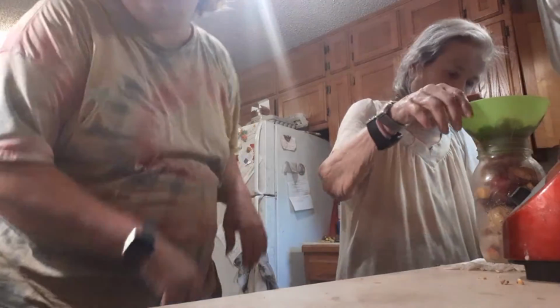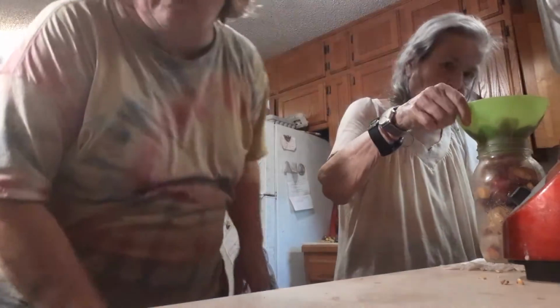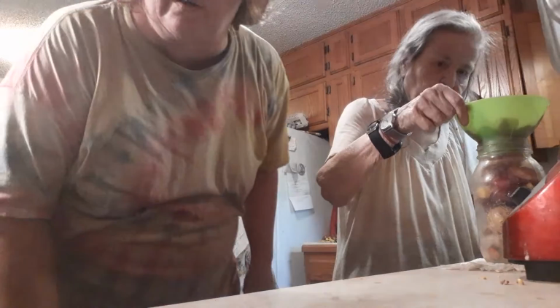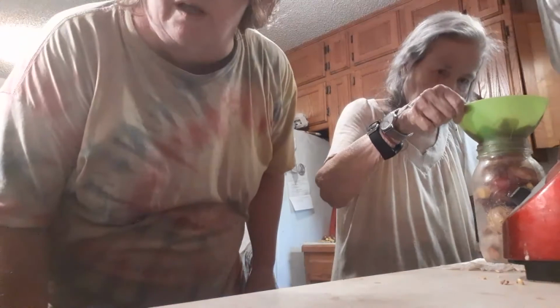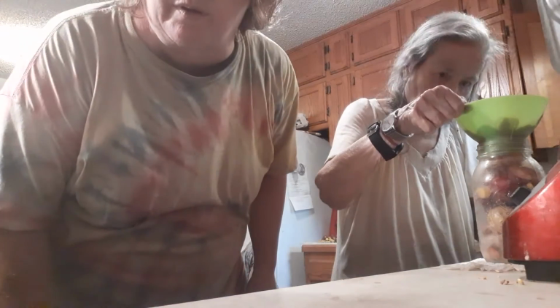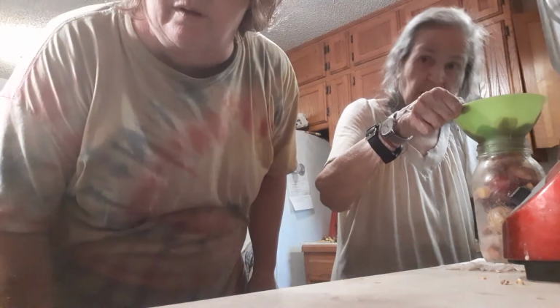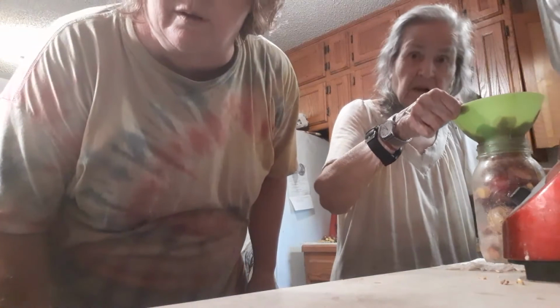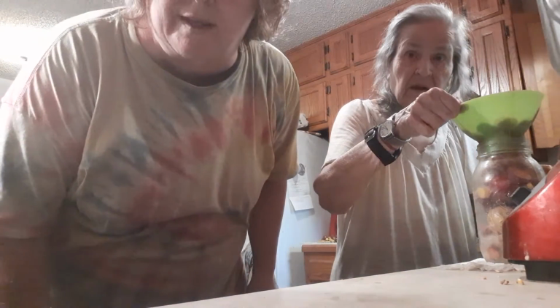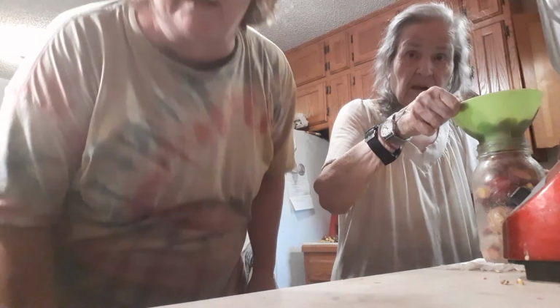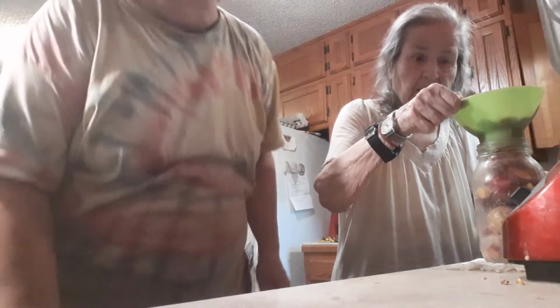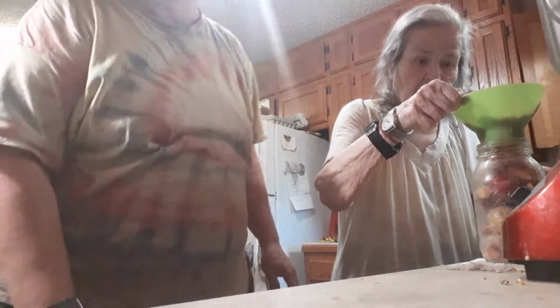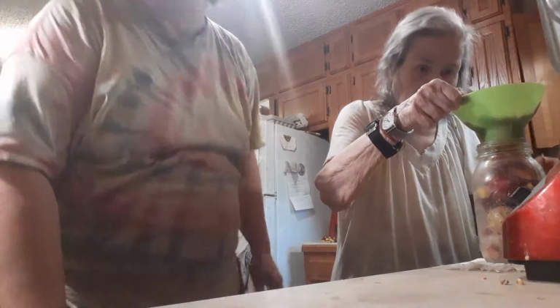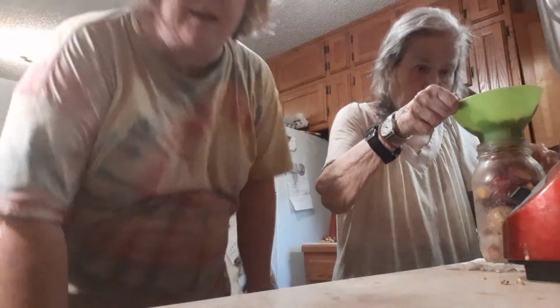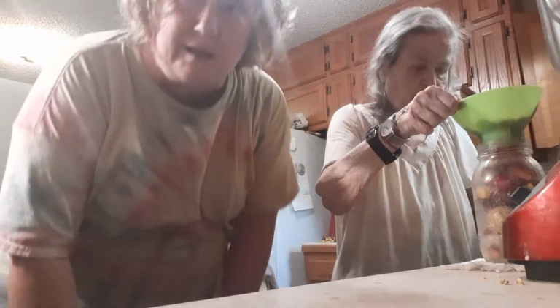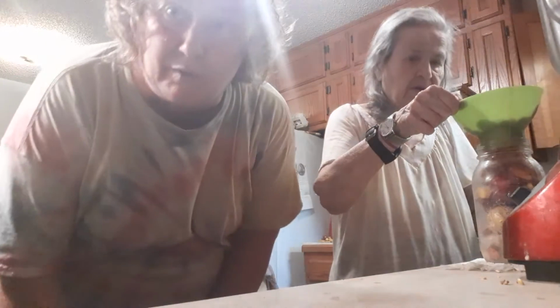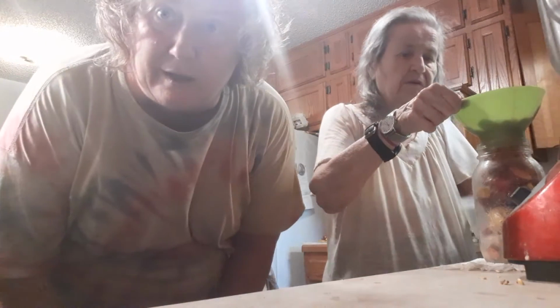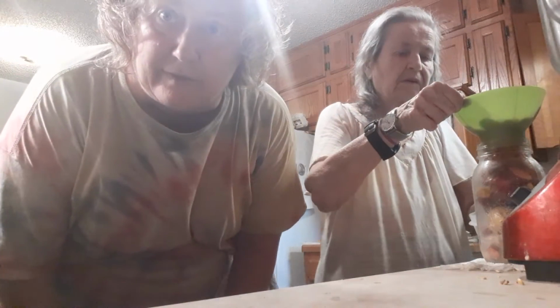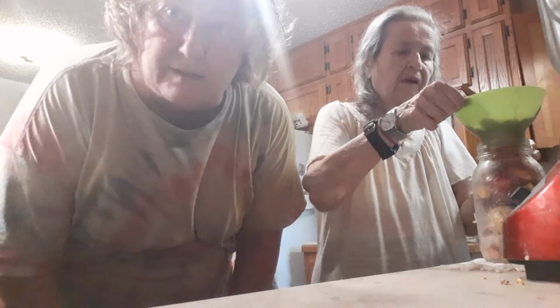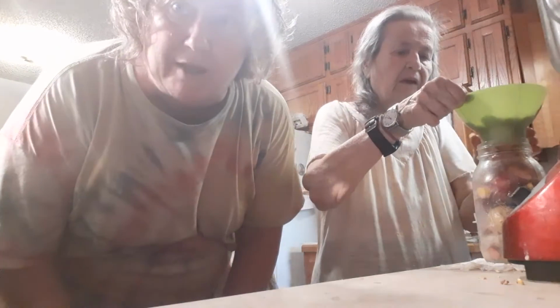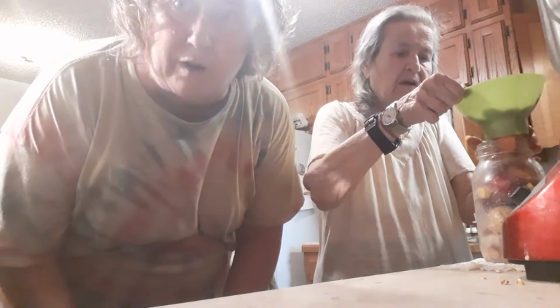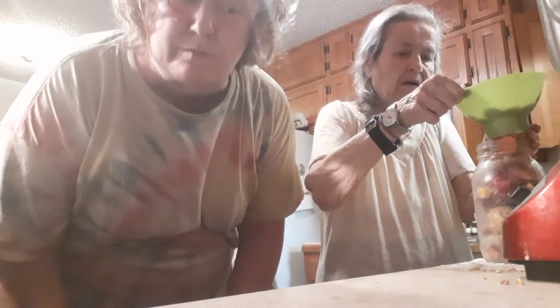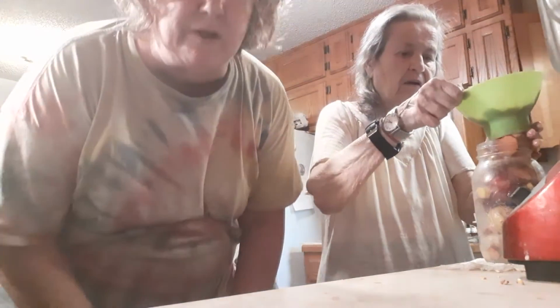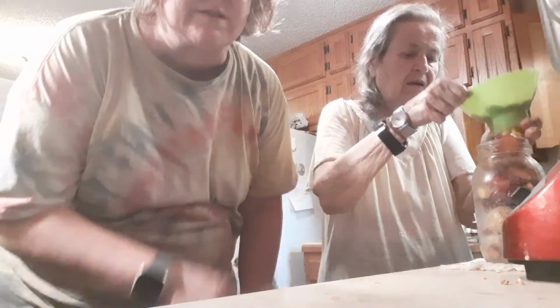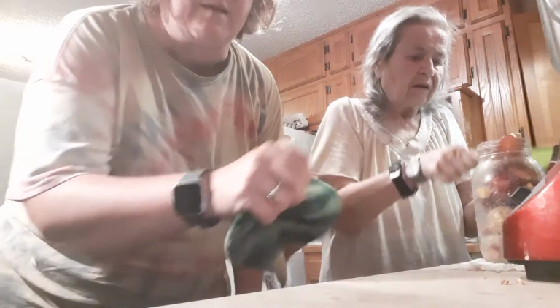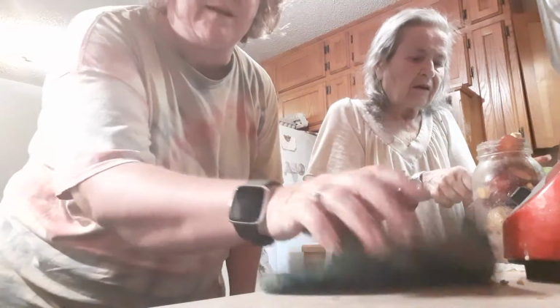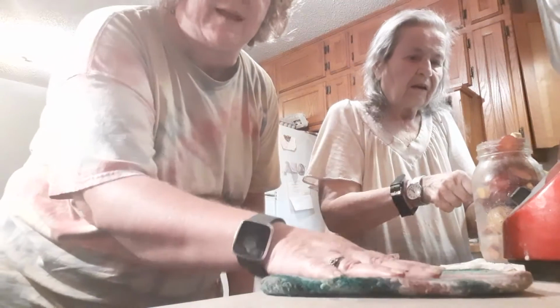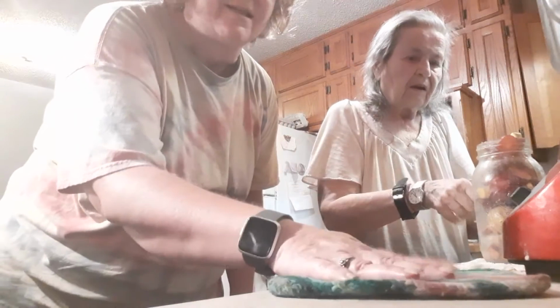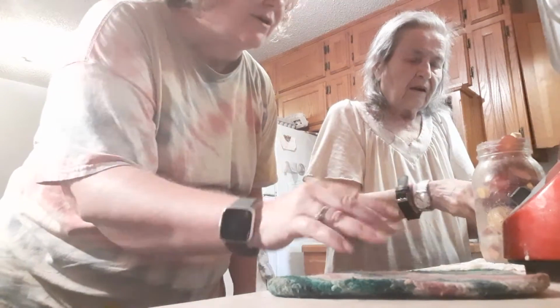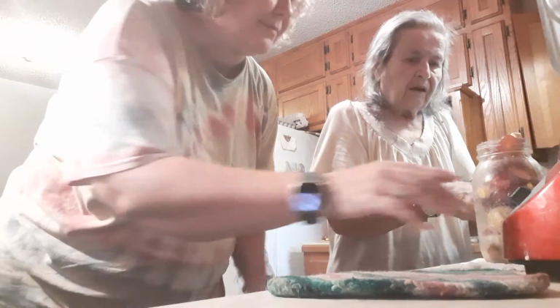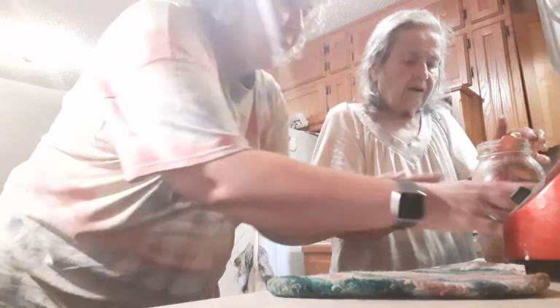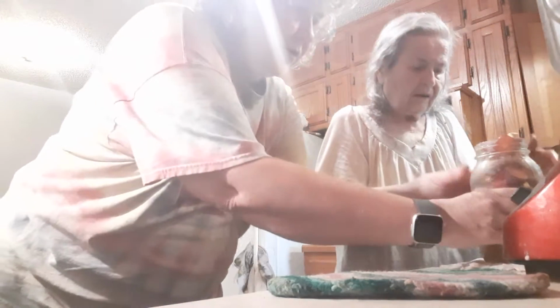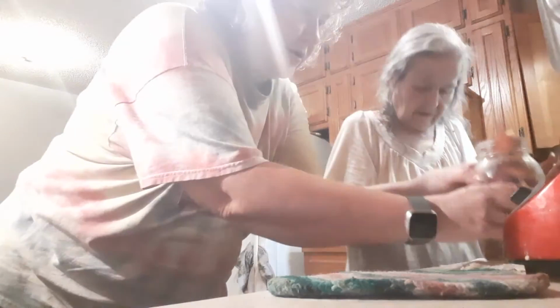Did my video stop? I guess it didn't — I thought it stopped. I thought I'm having problems with my video today, but I guess it worked. Let's go.